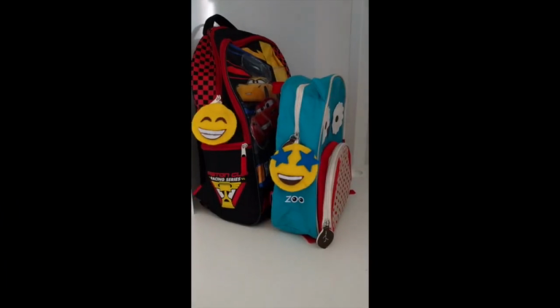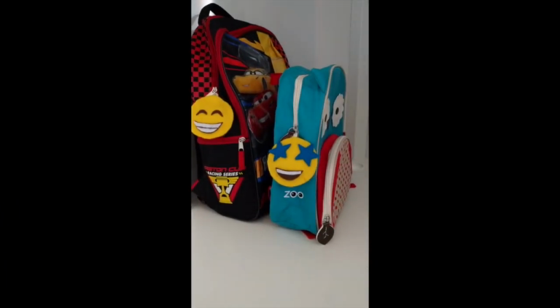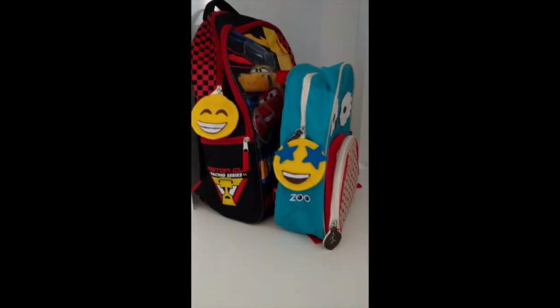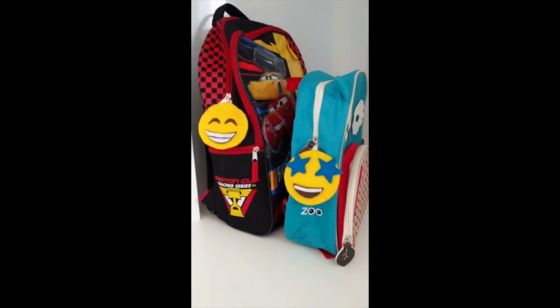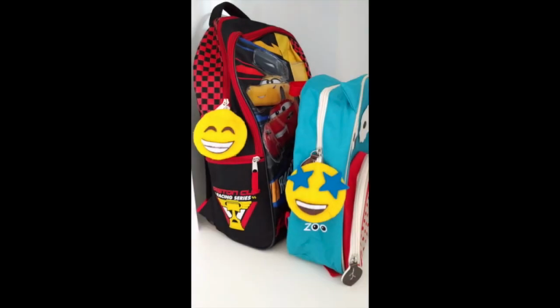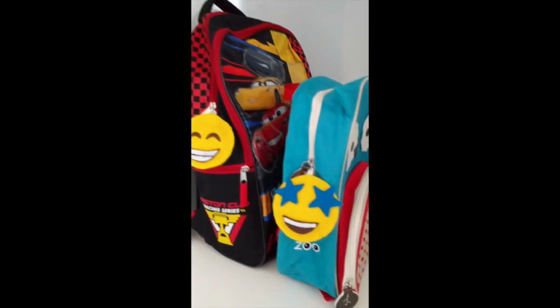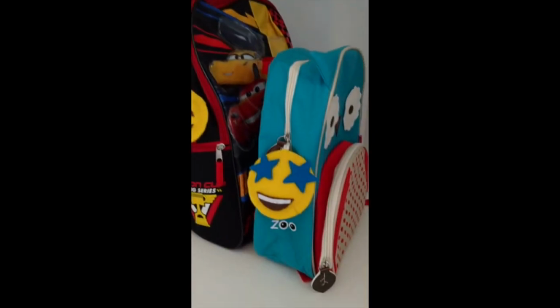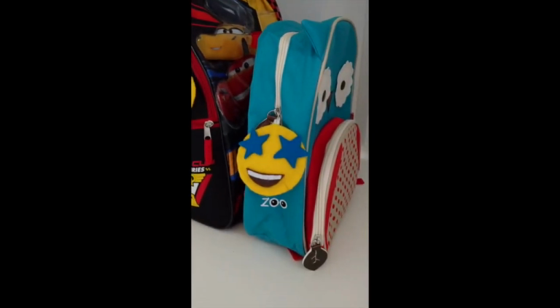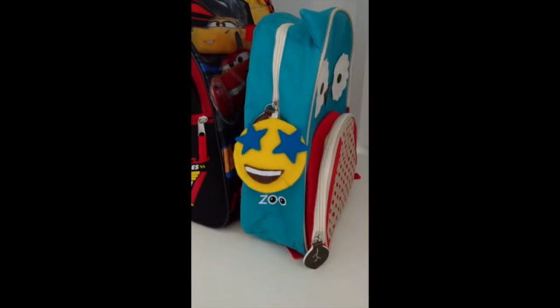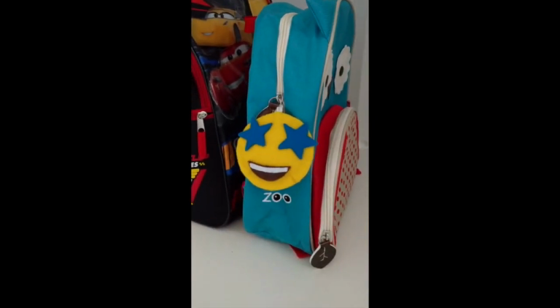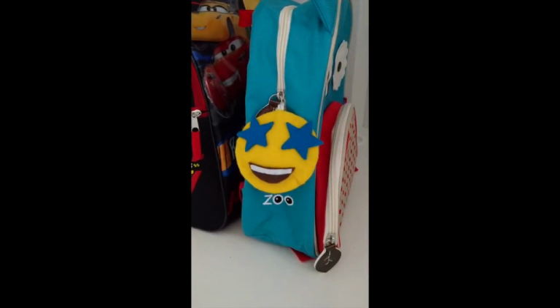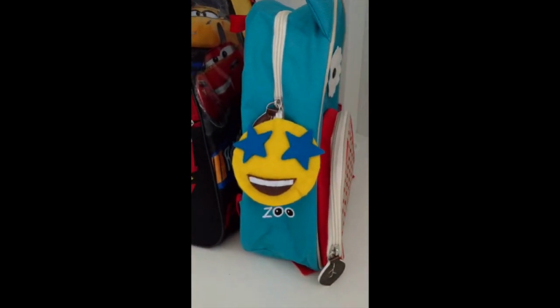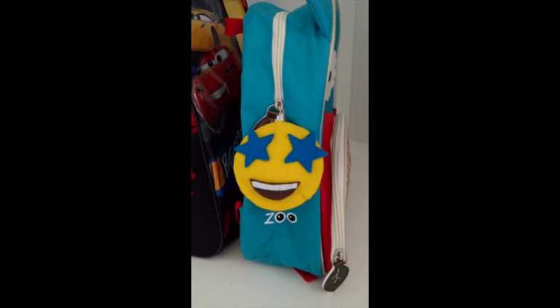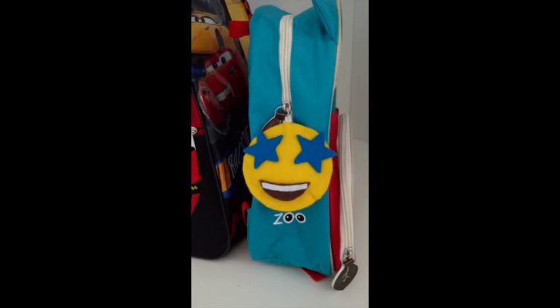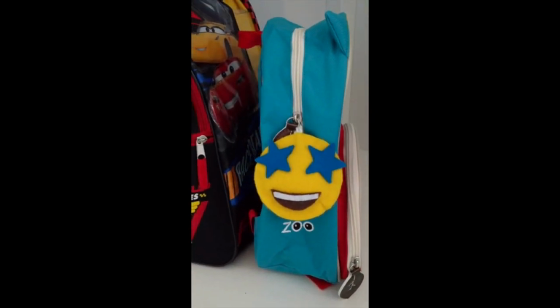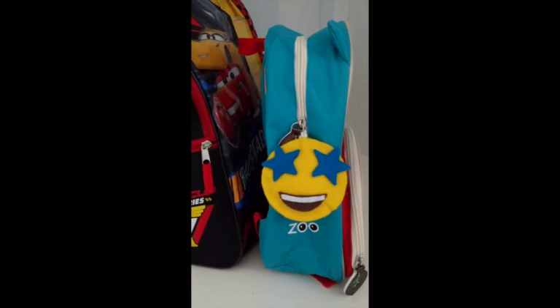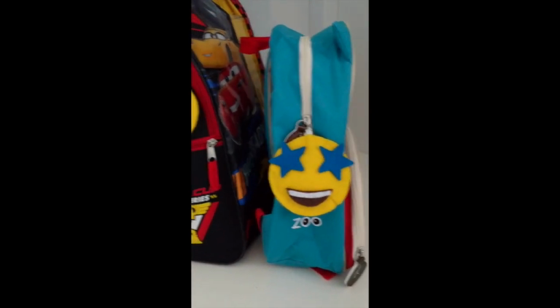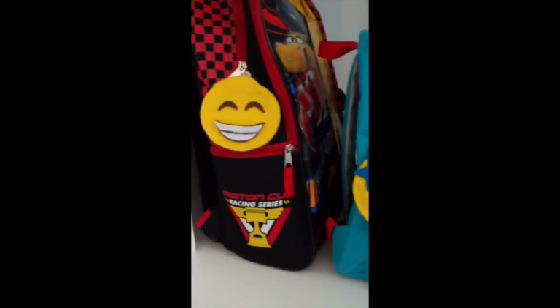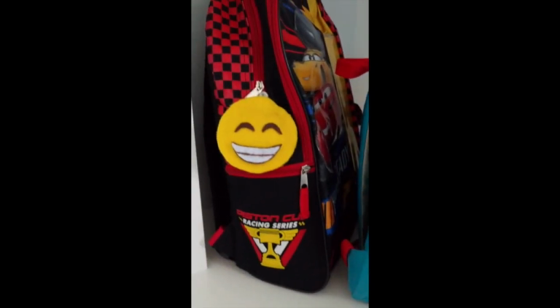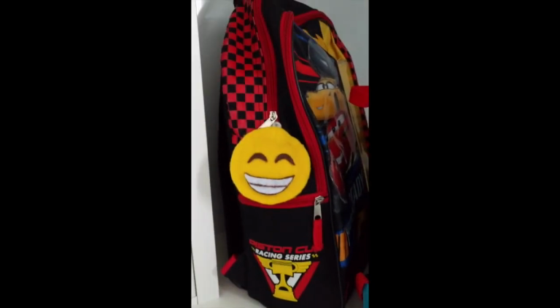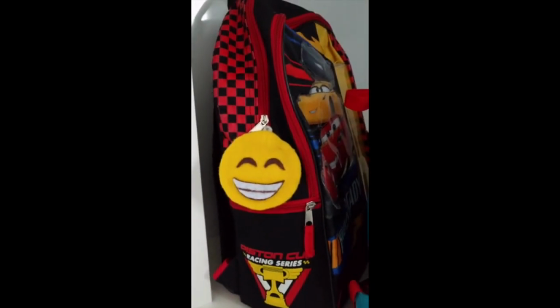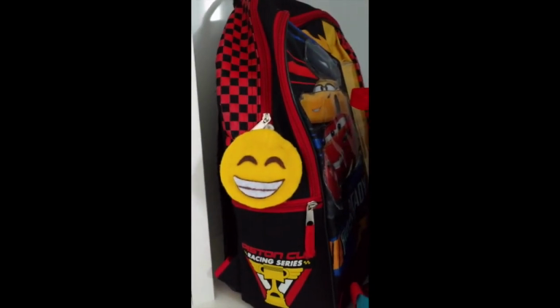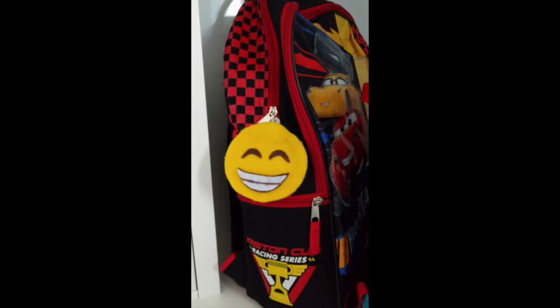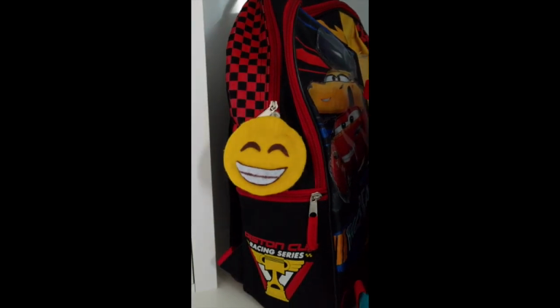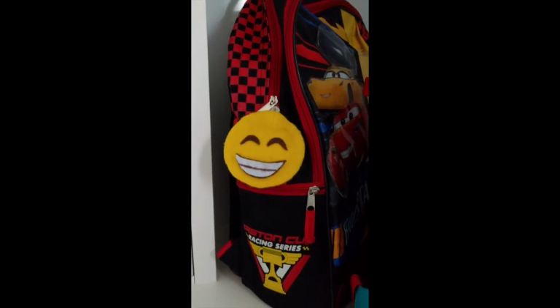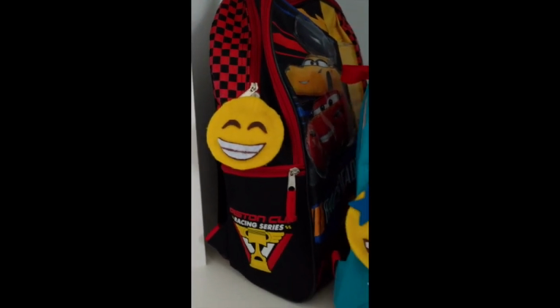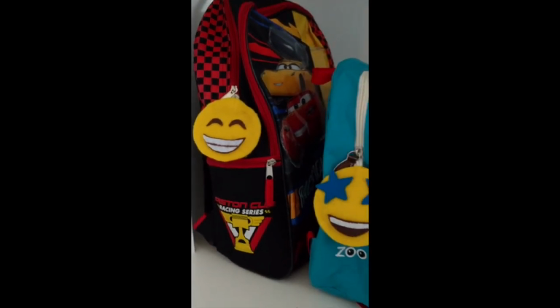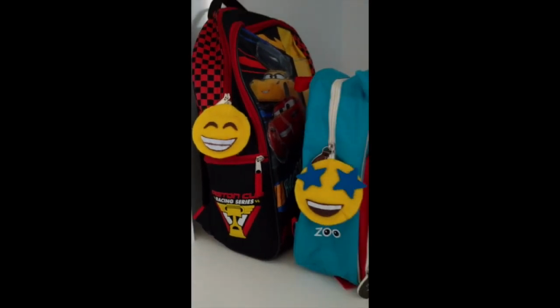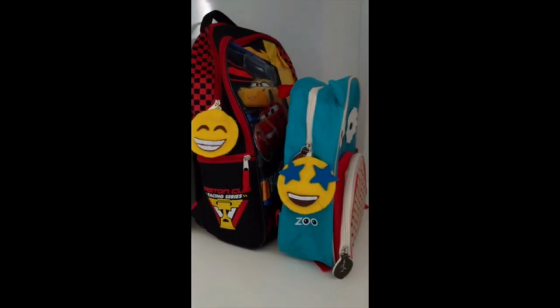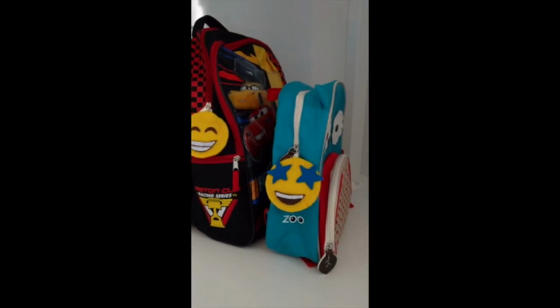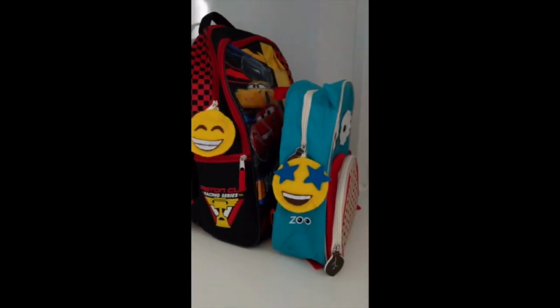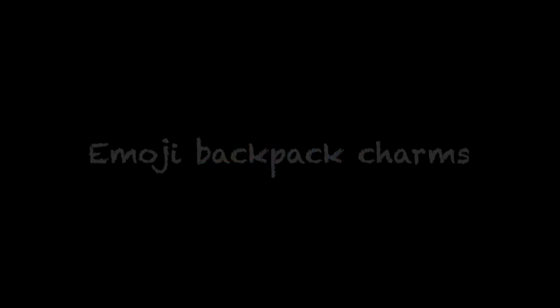Hello everyone, this is Anju with DIY MySpace. In today's video I will show you how you can make these cute emoji backpack charms.